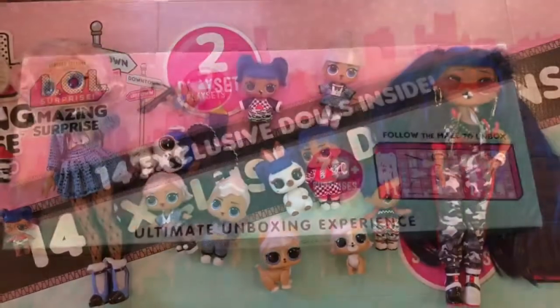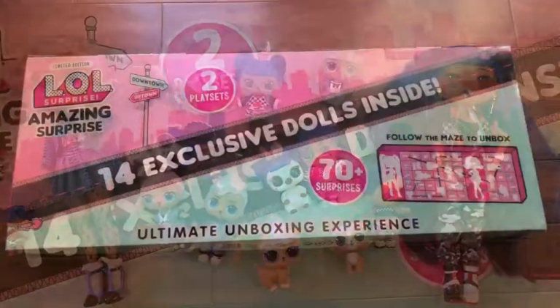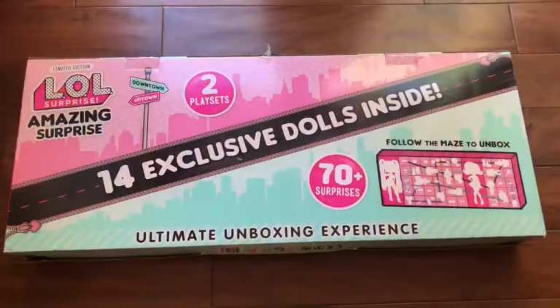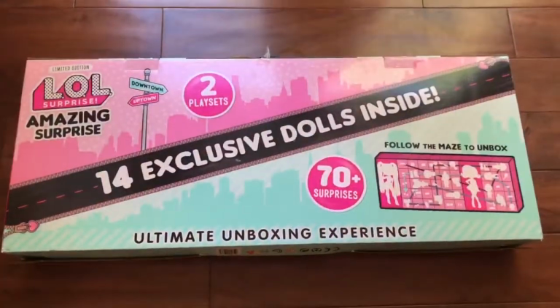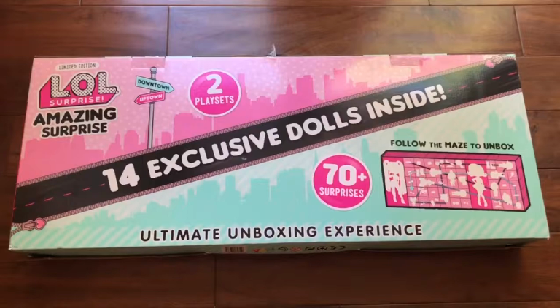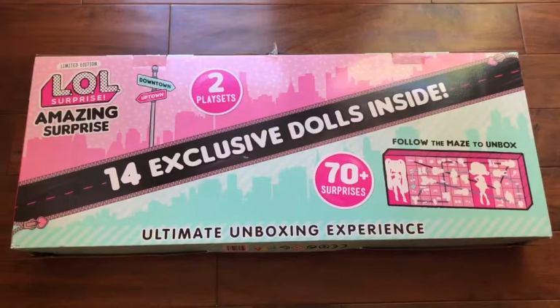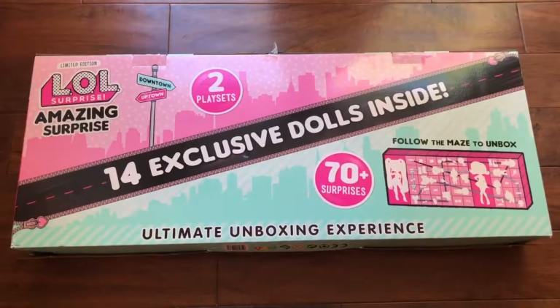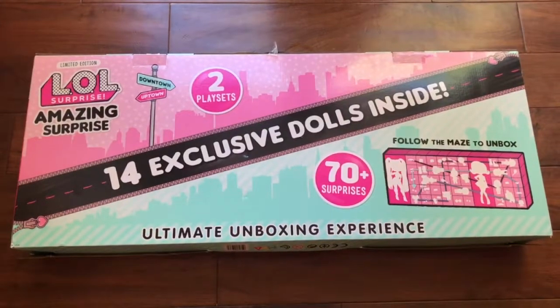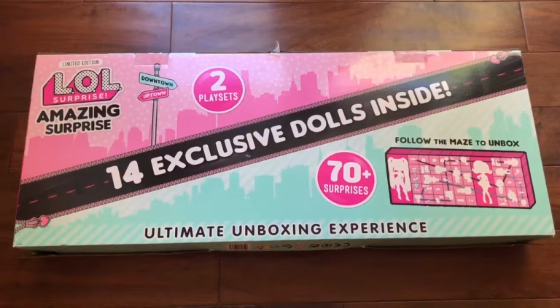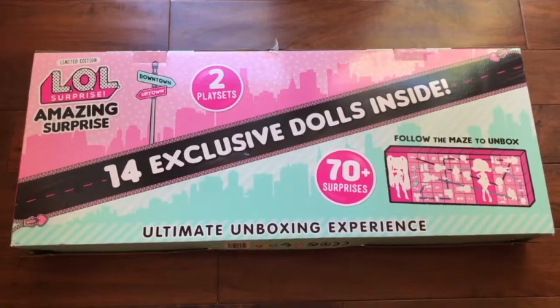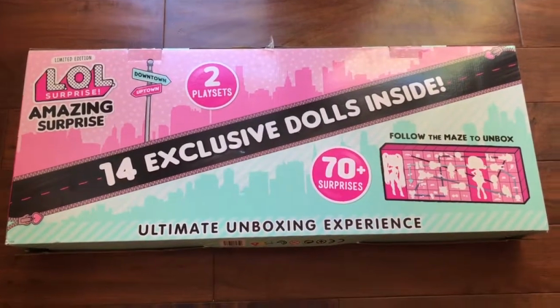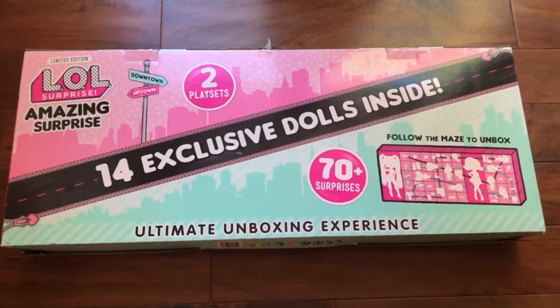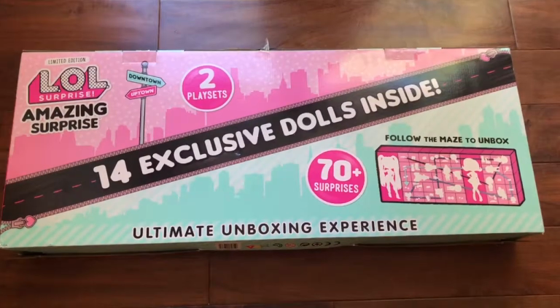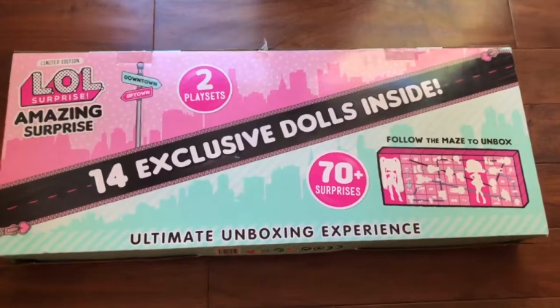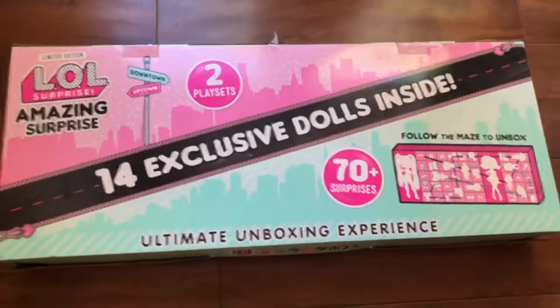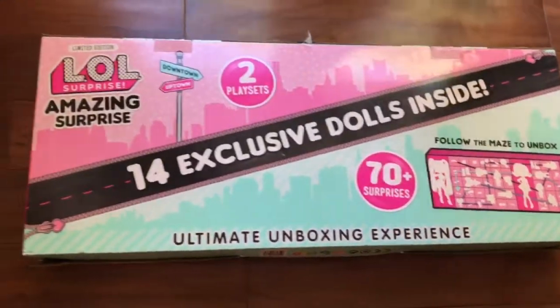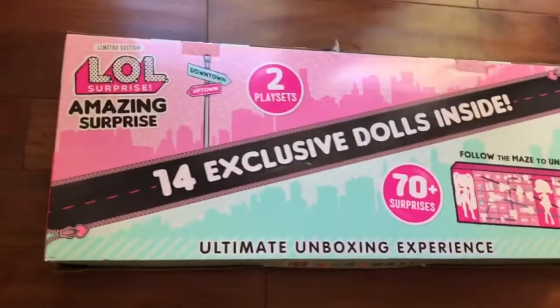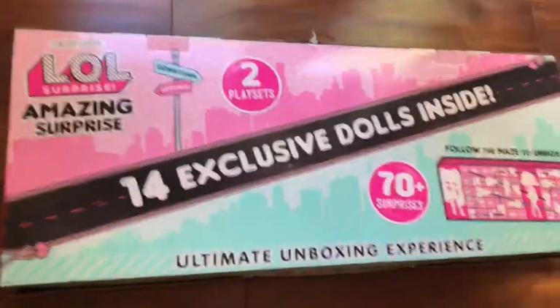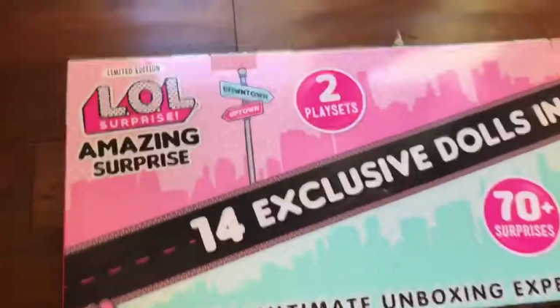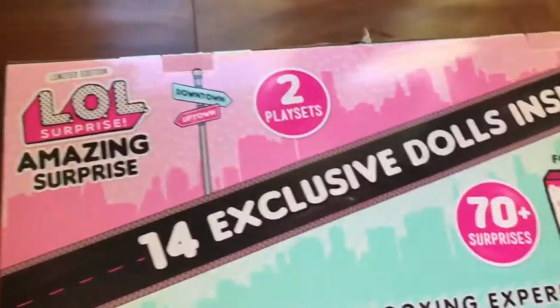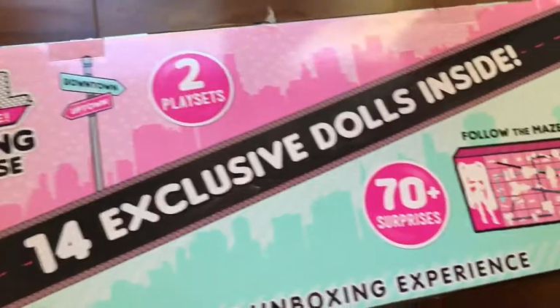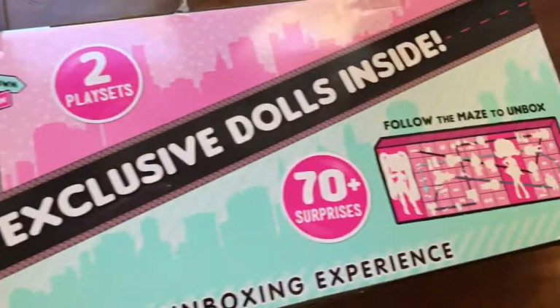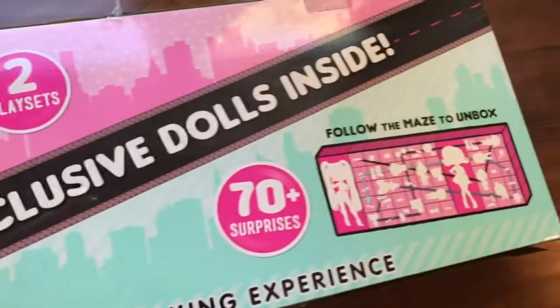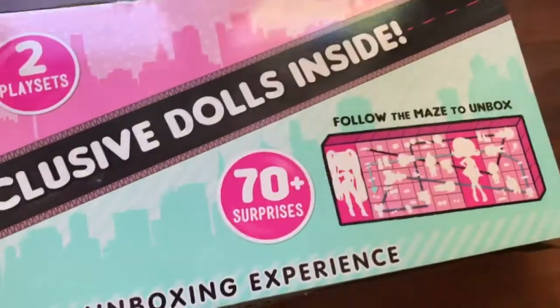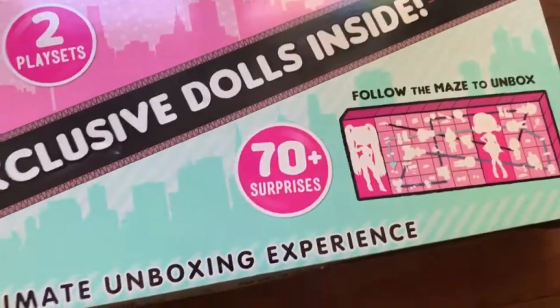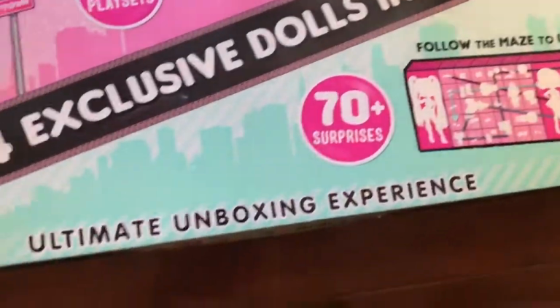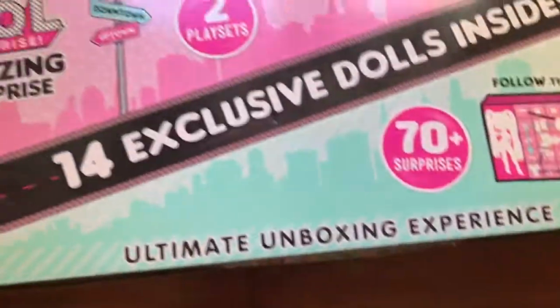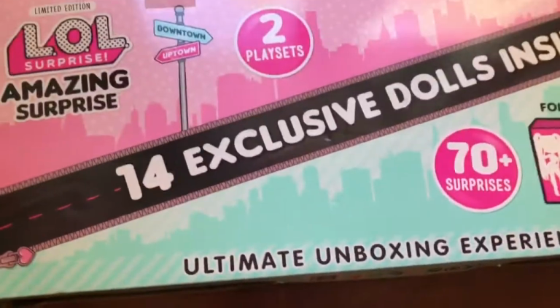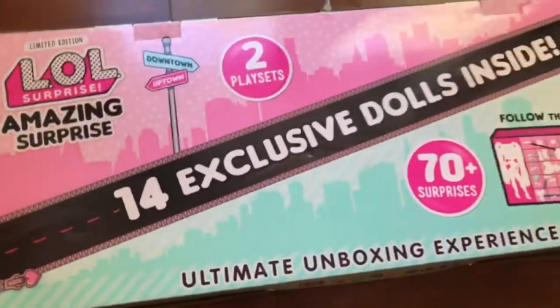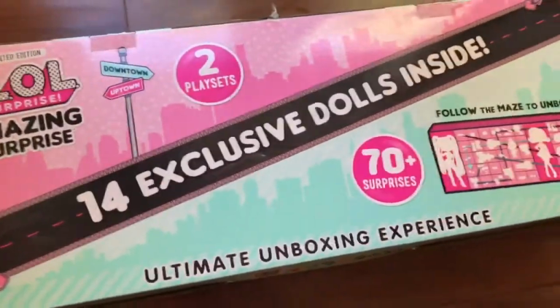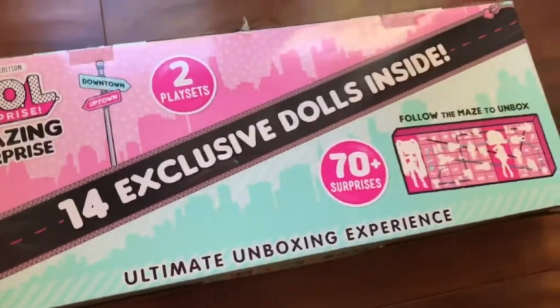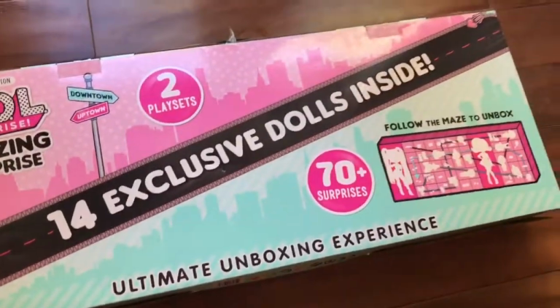Hi everyone, guess what we're opening today — it is LOL Surprise Amazing with 14 exclusive dolls! This box is huge. There are 70 plus surprises in this unboxing experience, so let's get started.